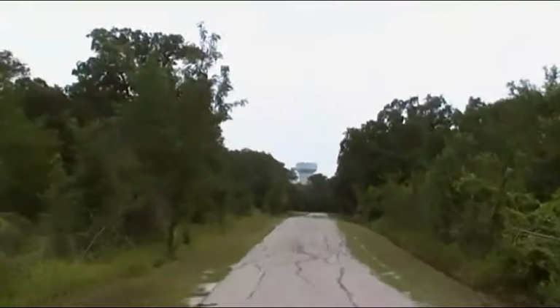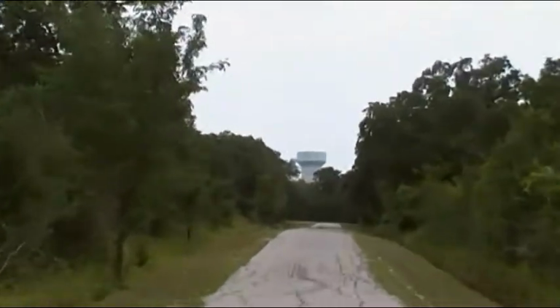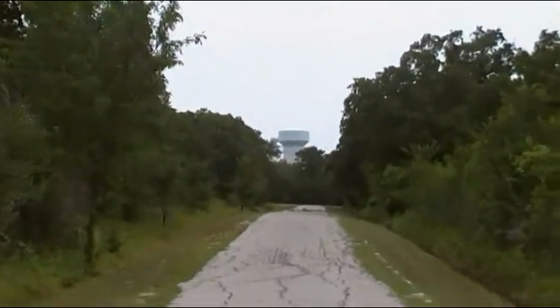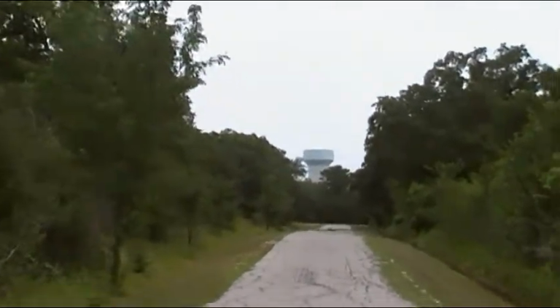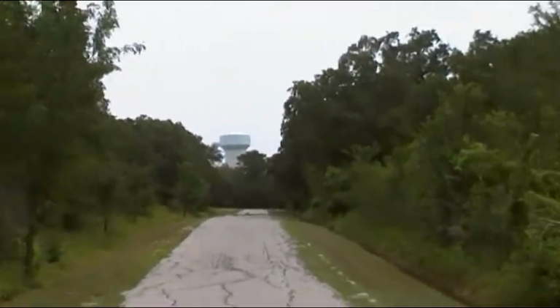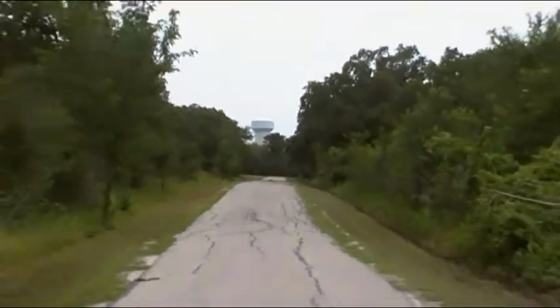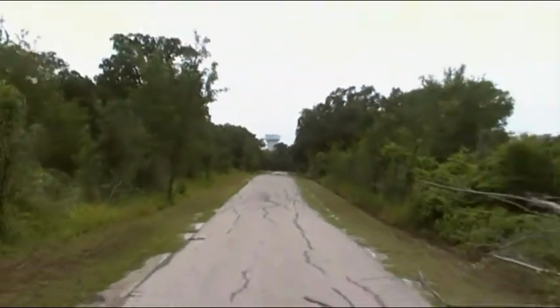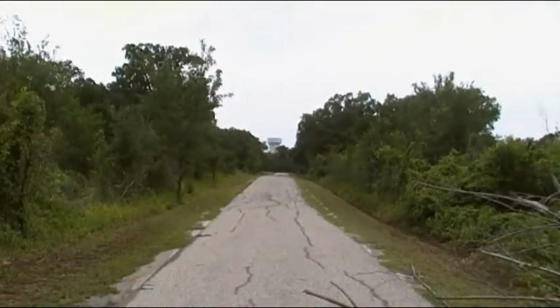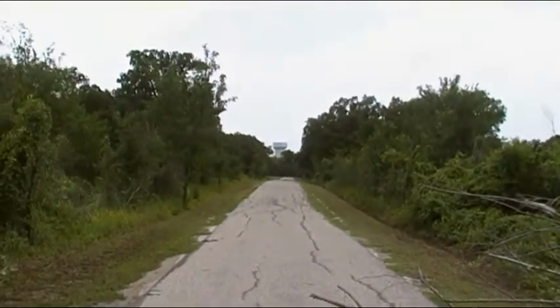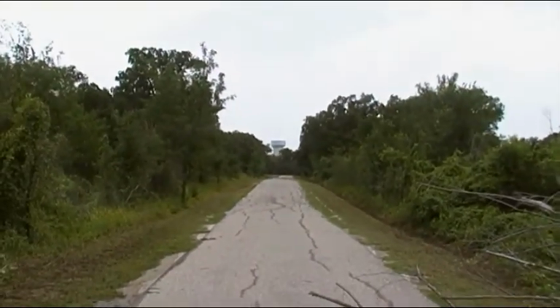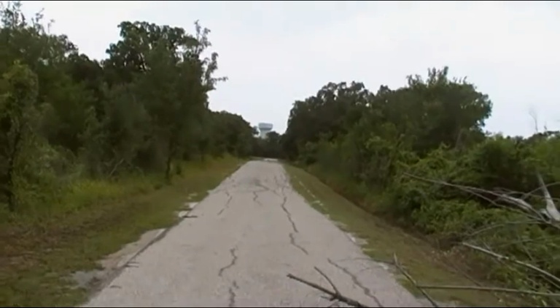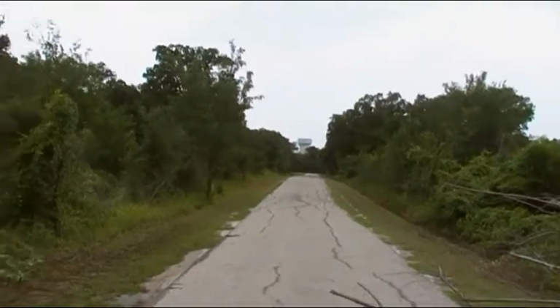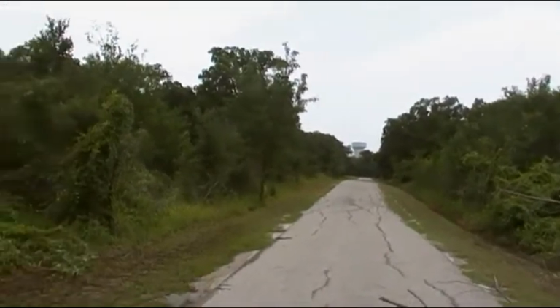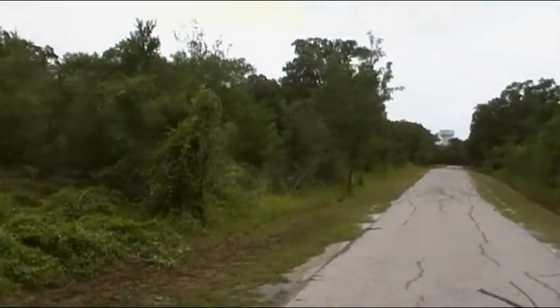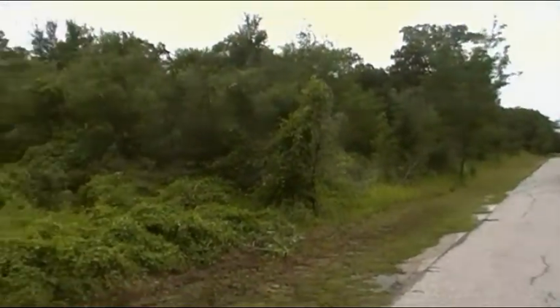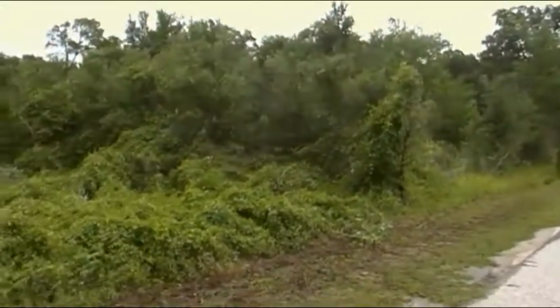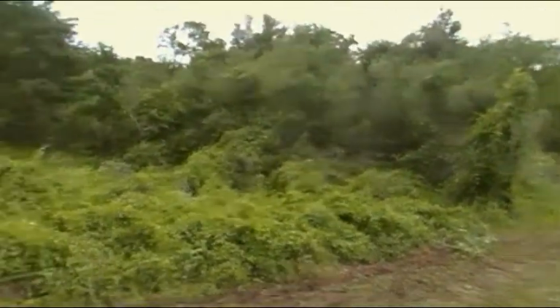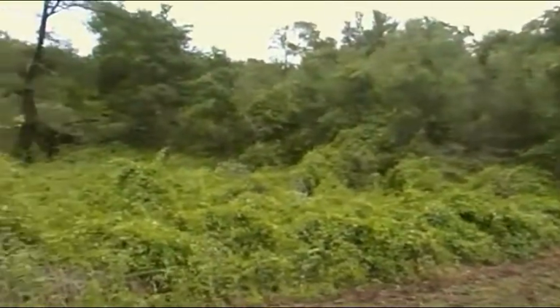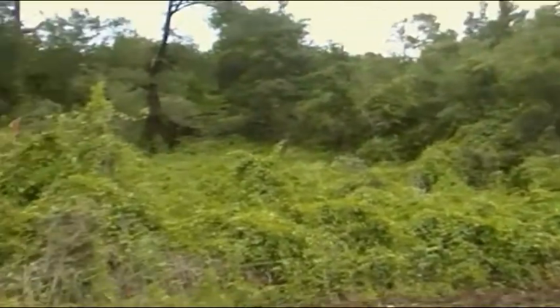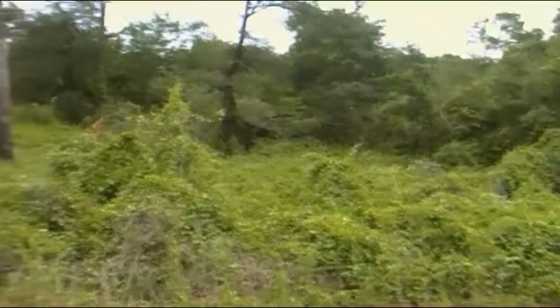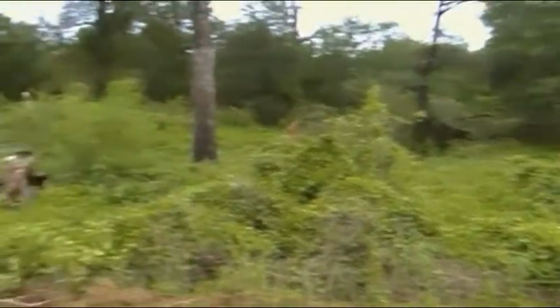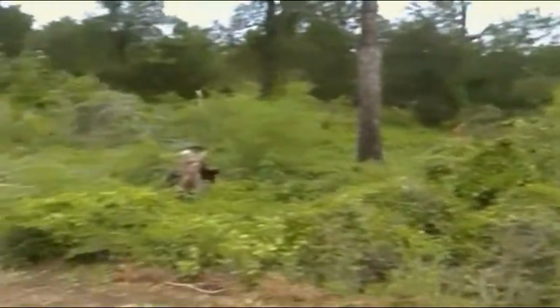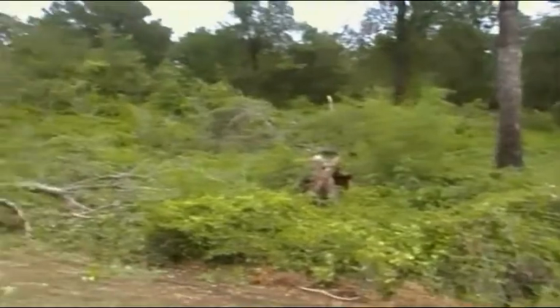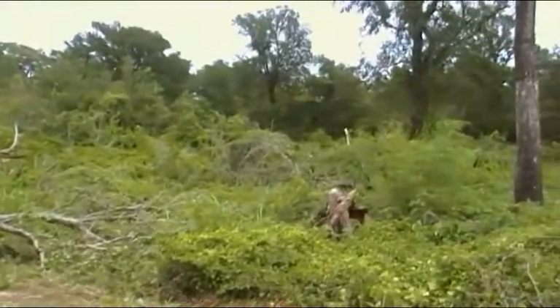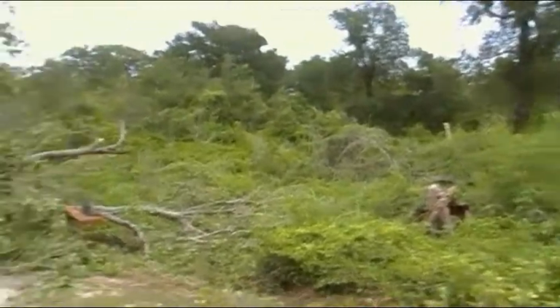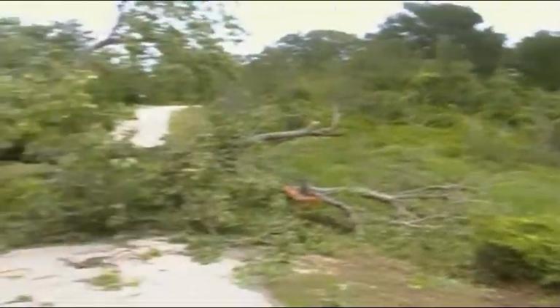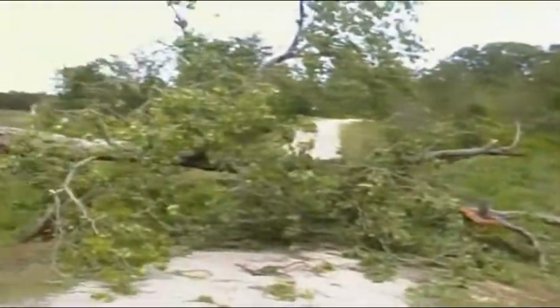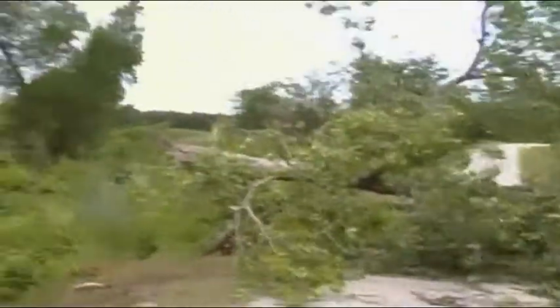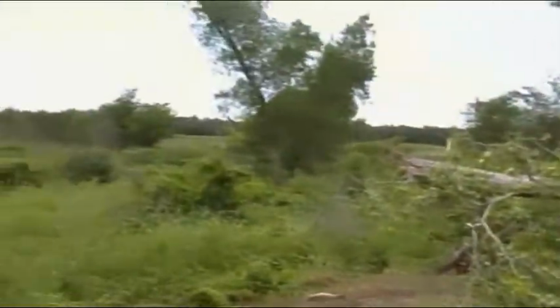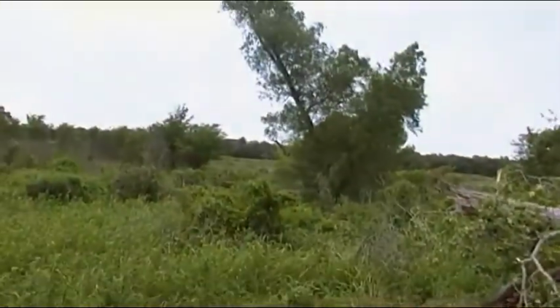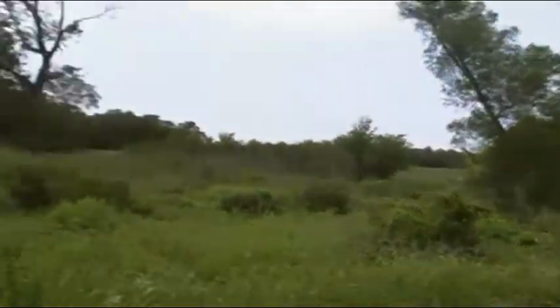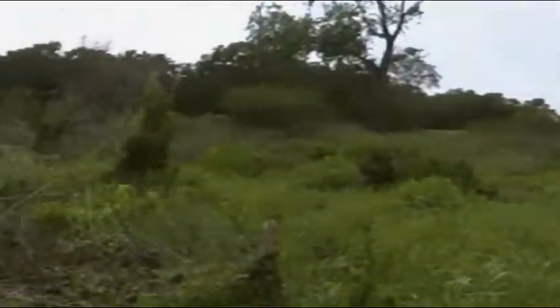There's the water tower for Dove Elementary and Dove Park. If you know Grapevine, you probably know where I'm standing now — this is back on the formerly Corps of Engineers property, now city owned property by Lake Grapevine.